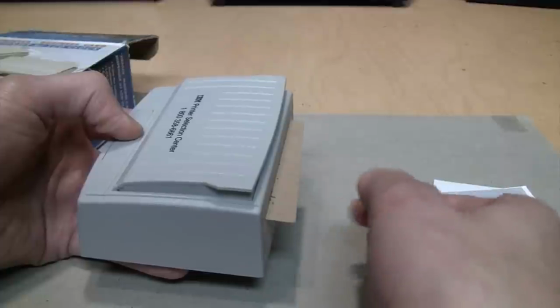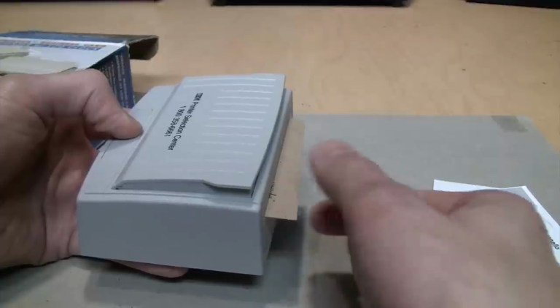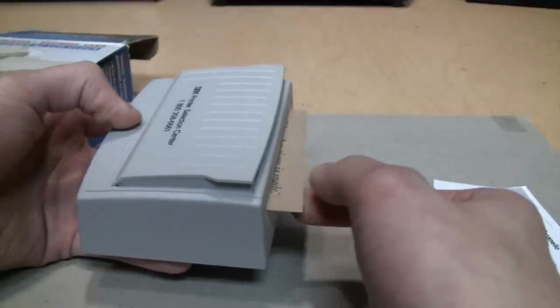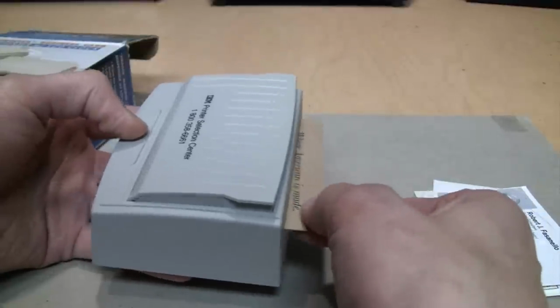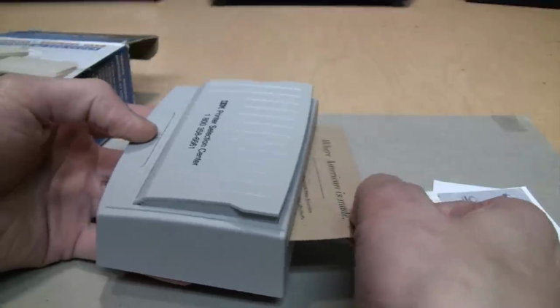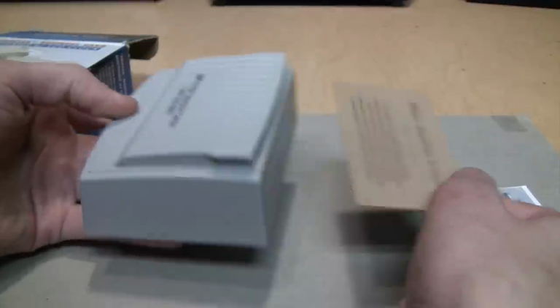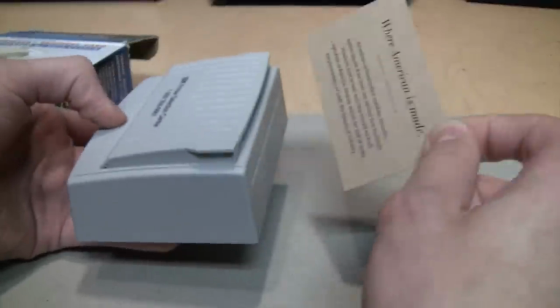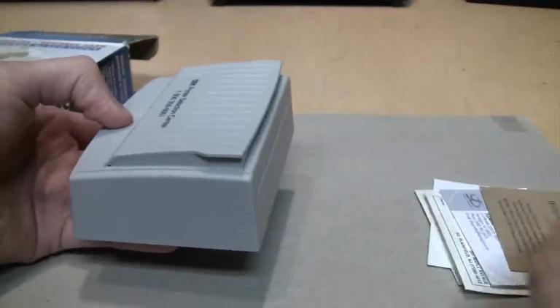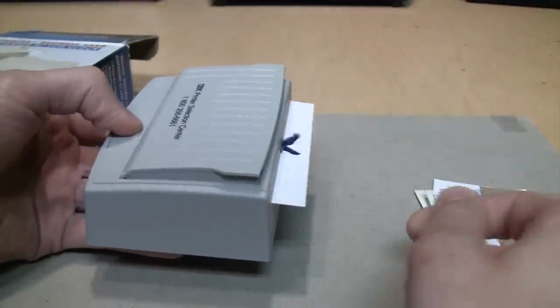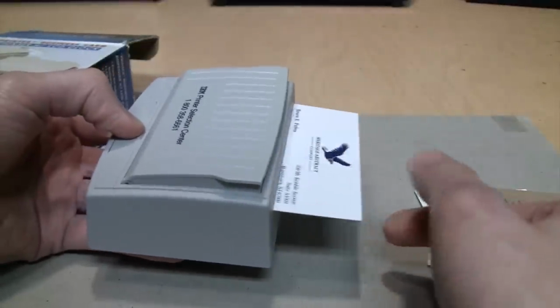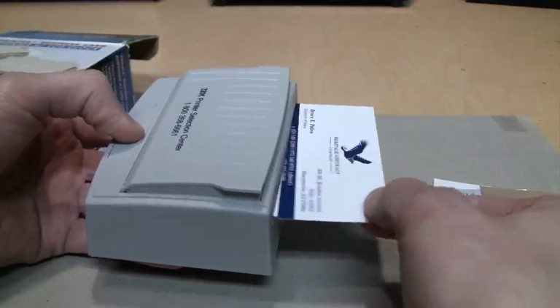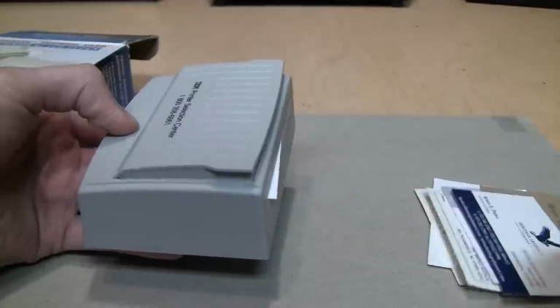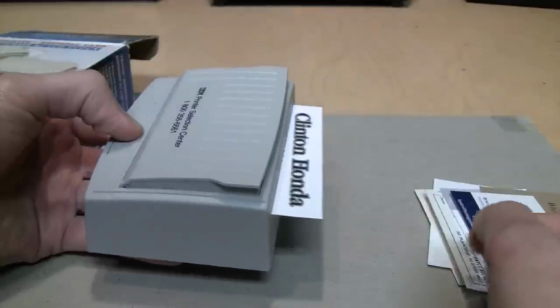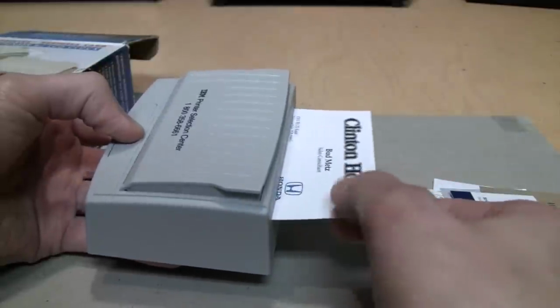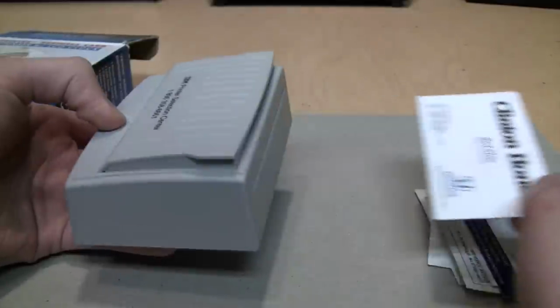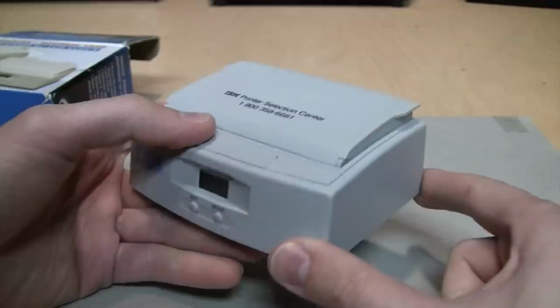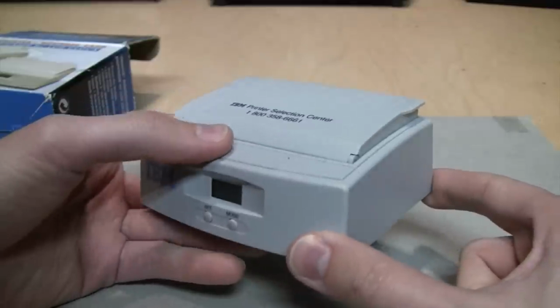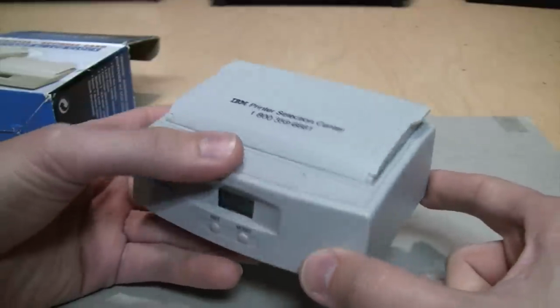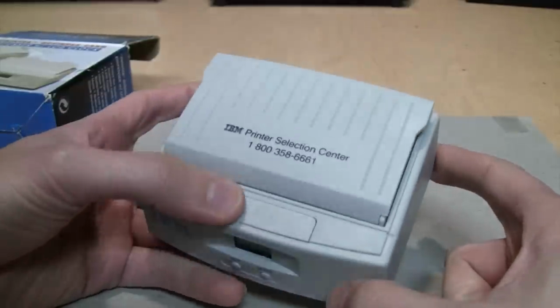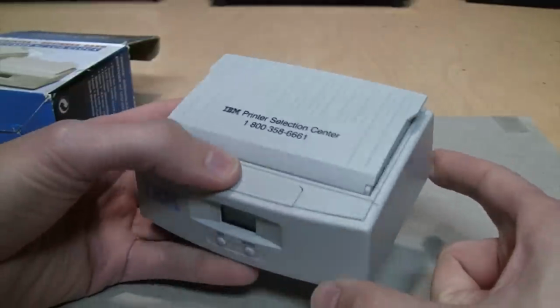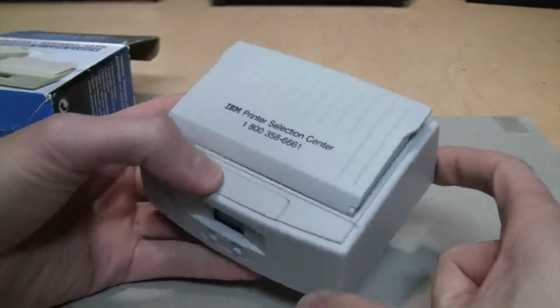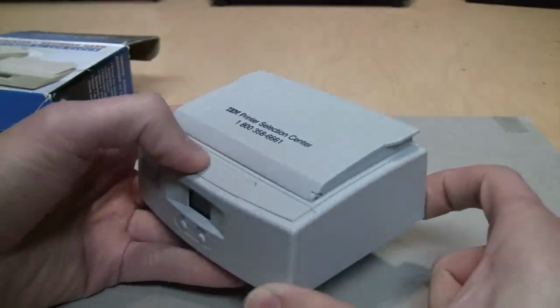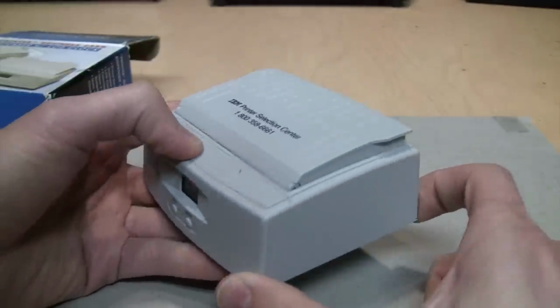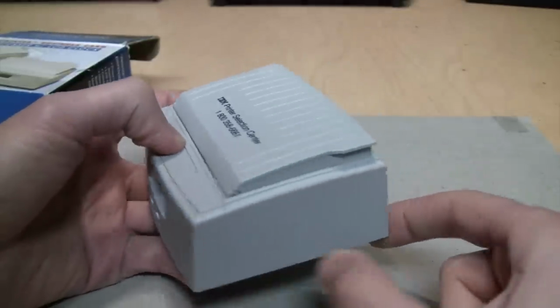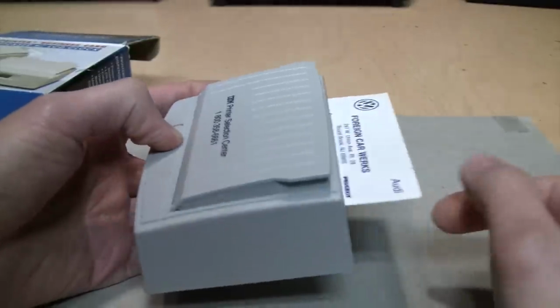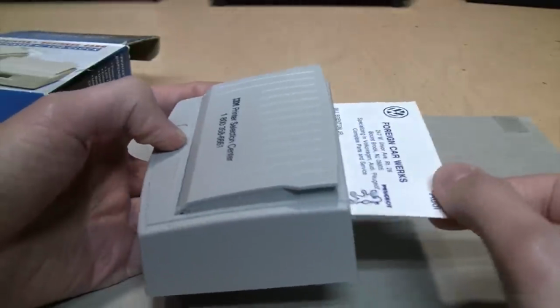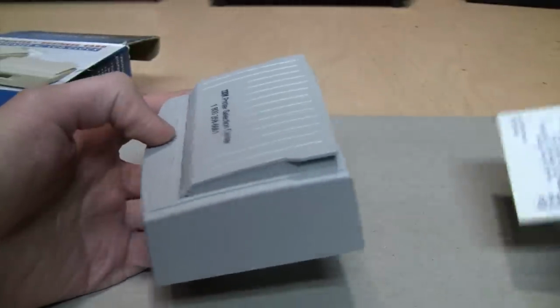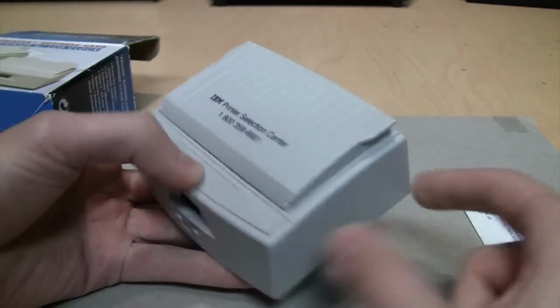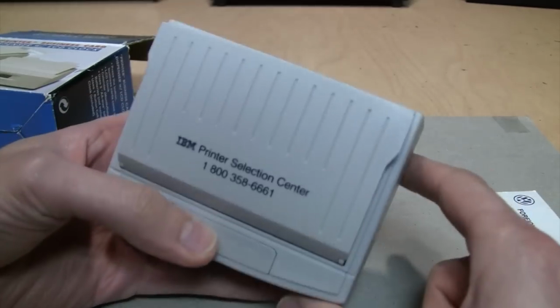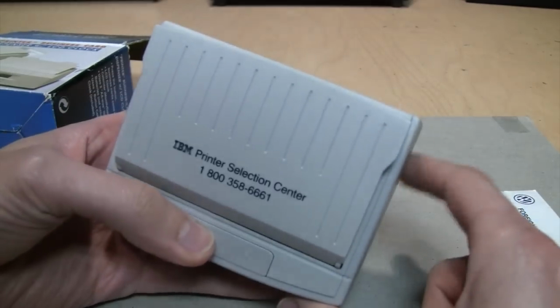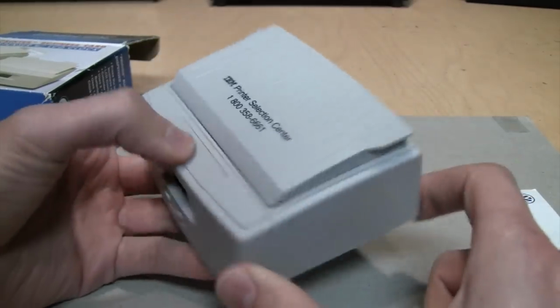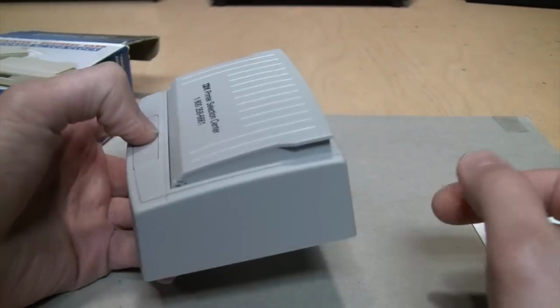That one's kind of thick so it's having trouble with that. But that's just a neat little piece of IBM paraphernalia from their Printer Selection Center.